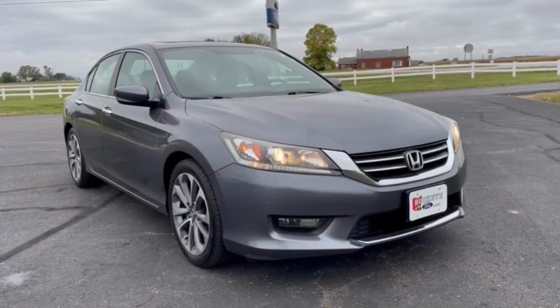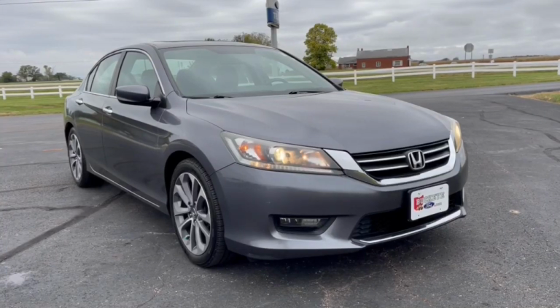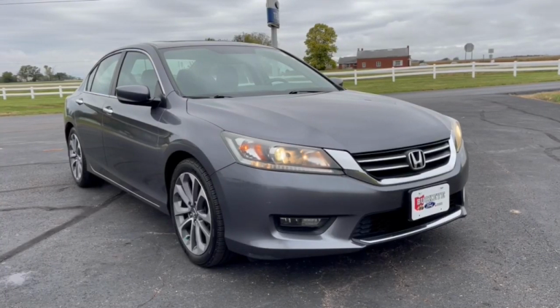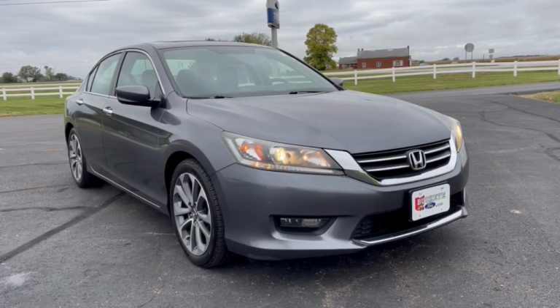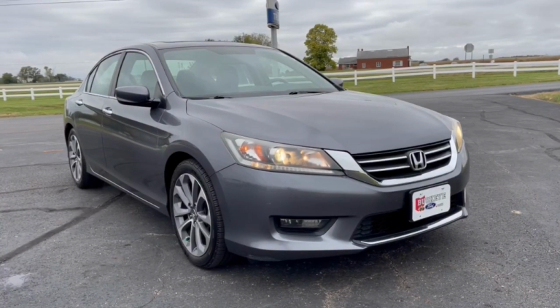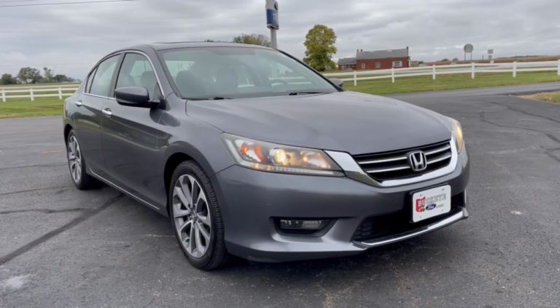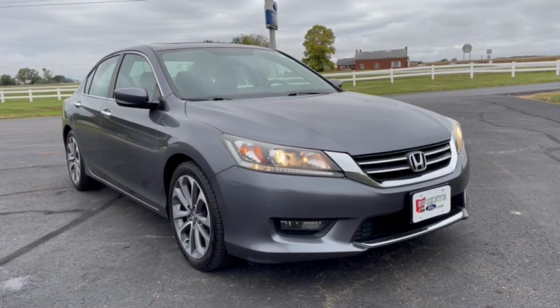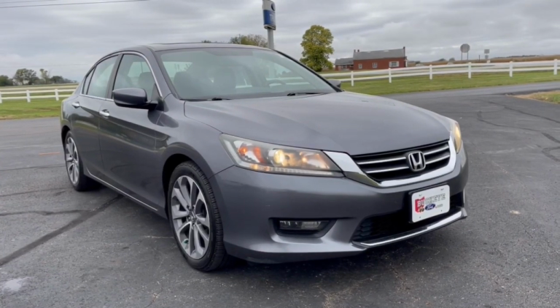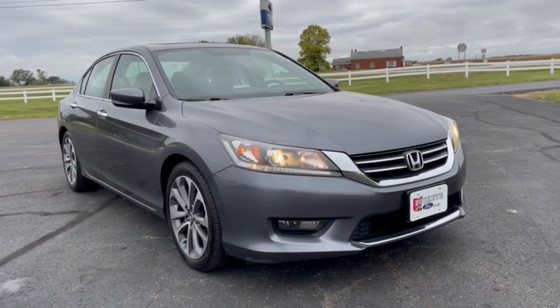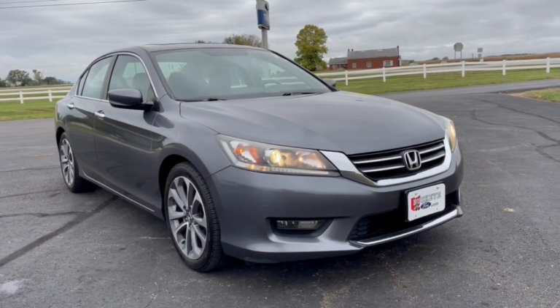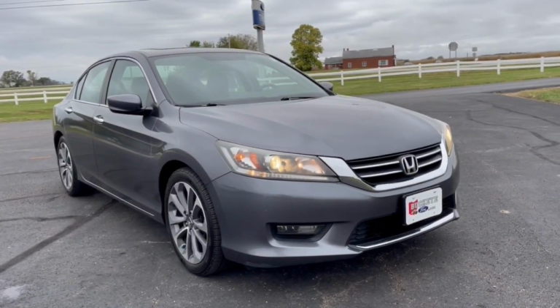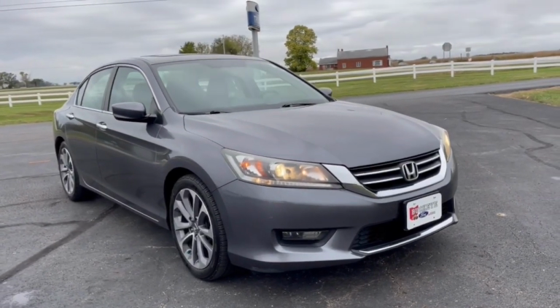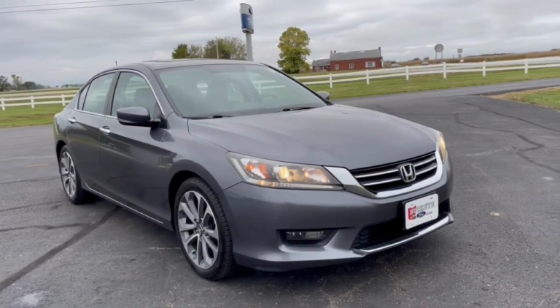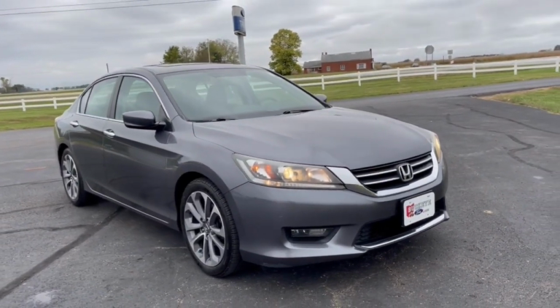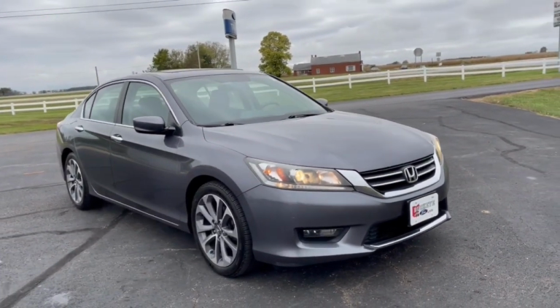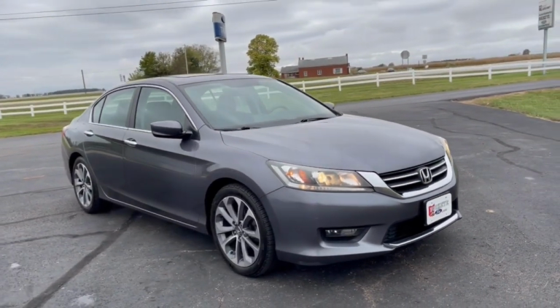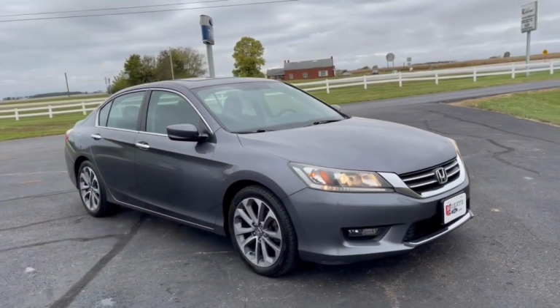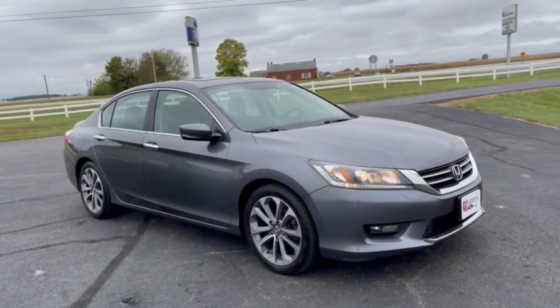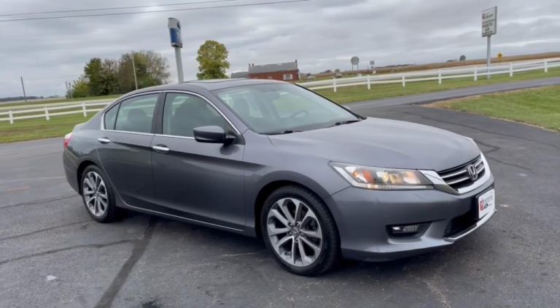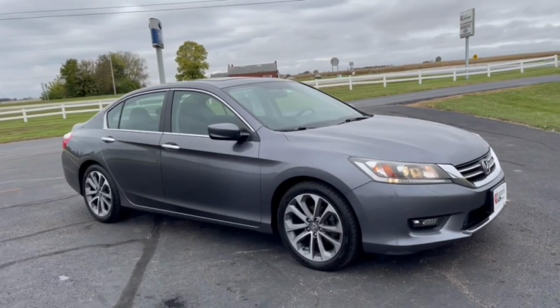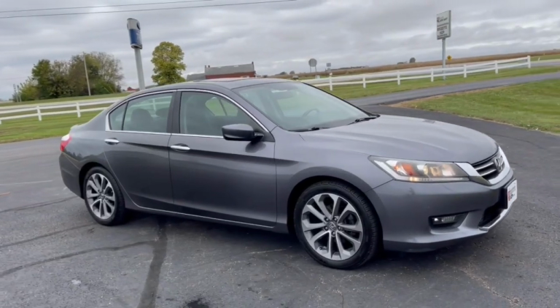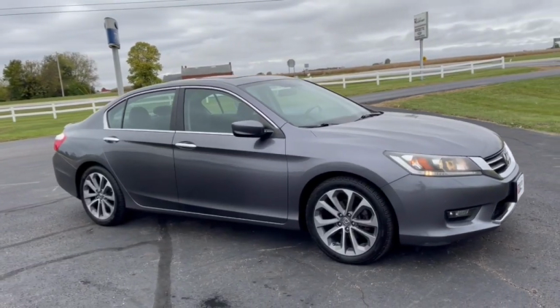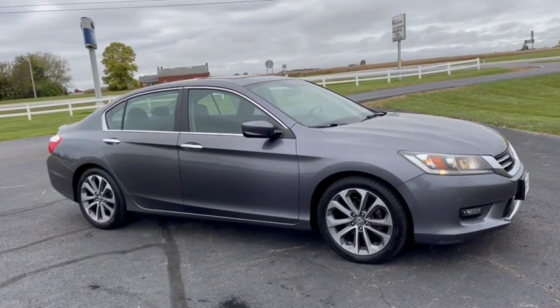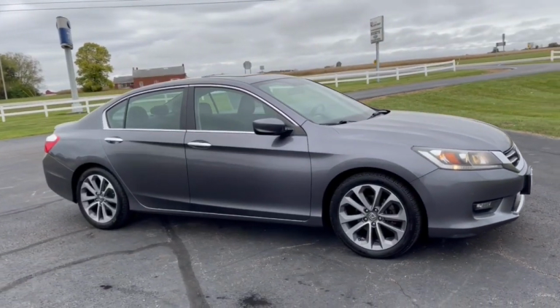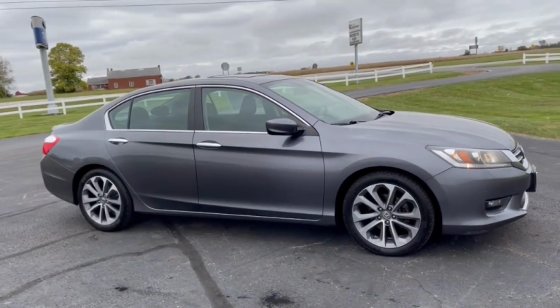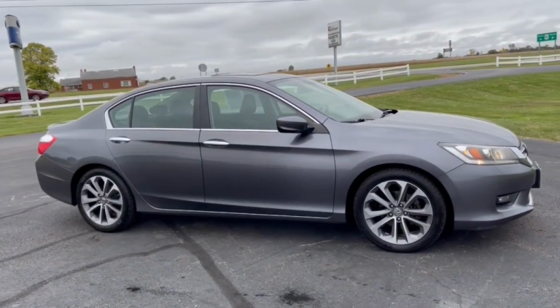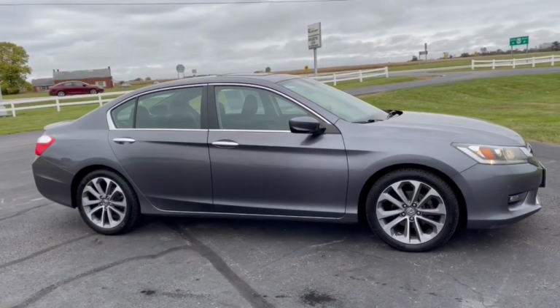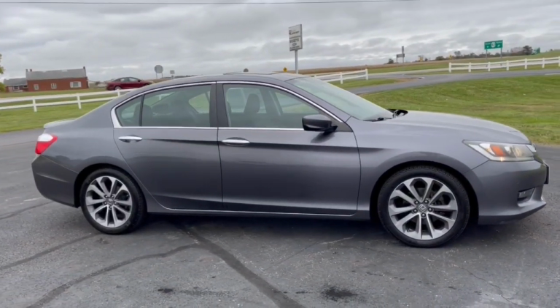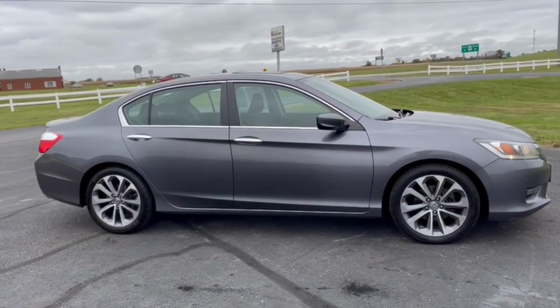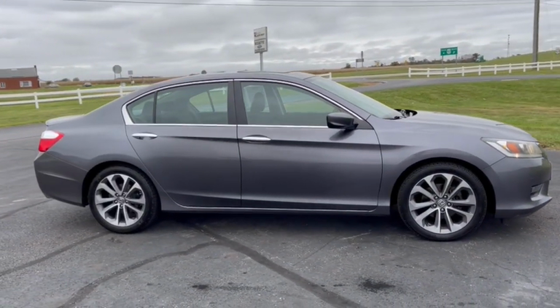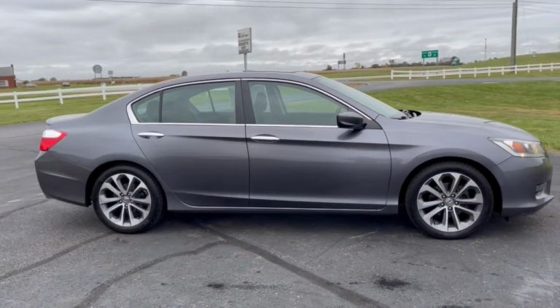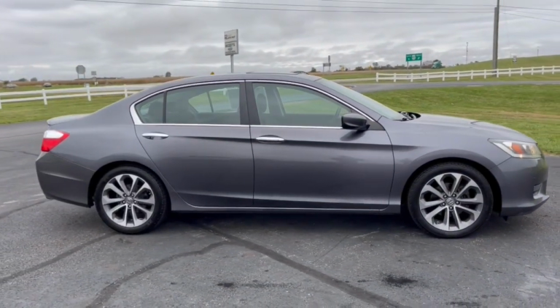Here is a wonderful 2014 Honda Accord. This vehicle is an outstanding buy with fewer than 200,000 miles on the odometer.